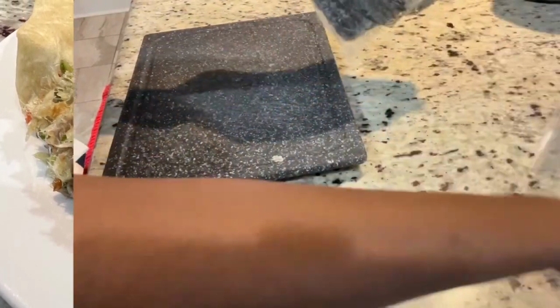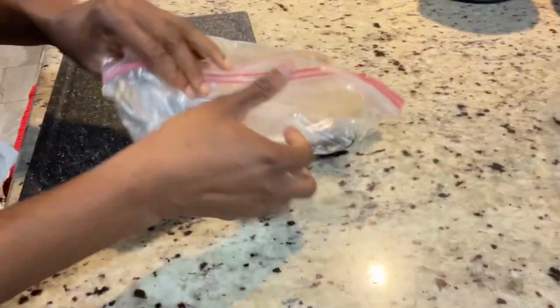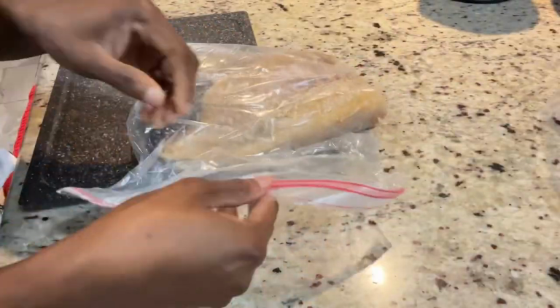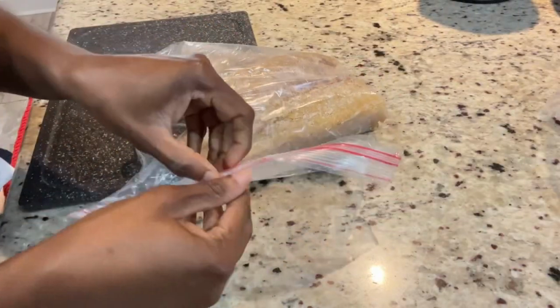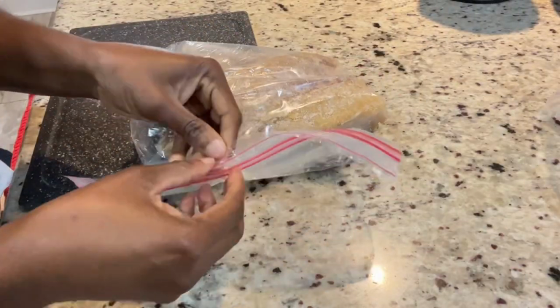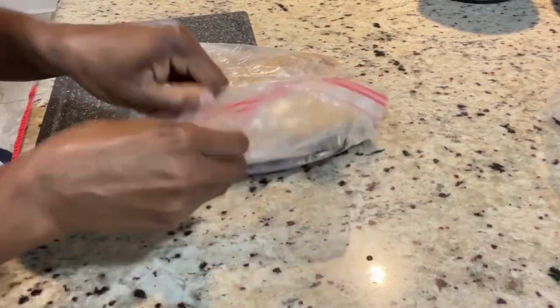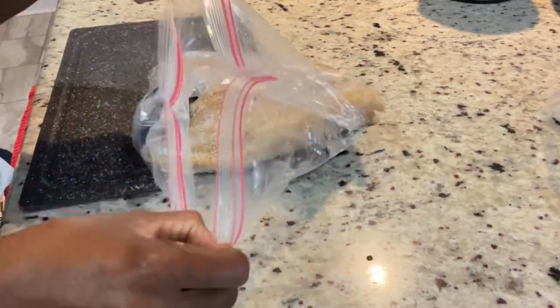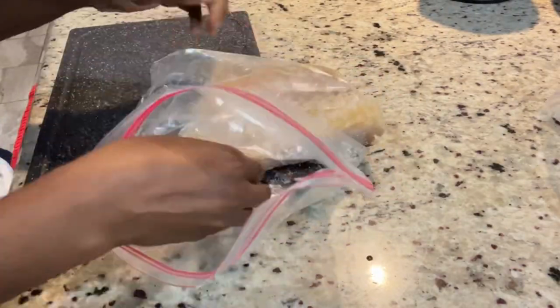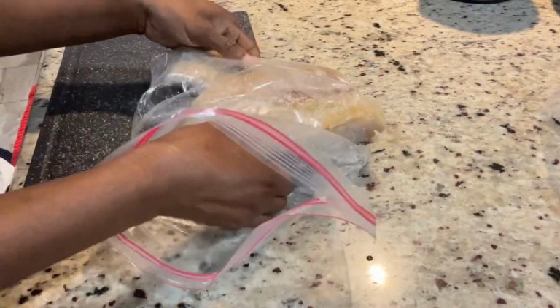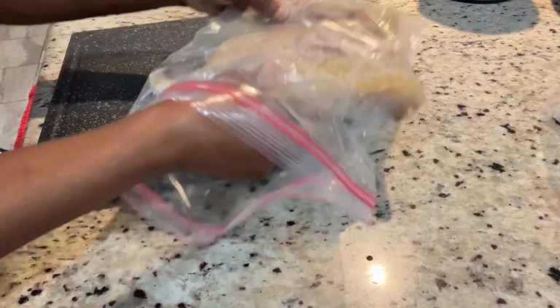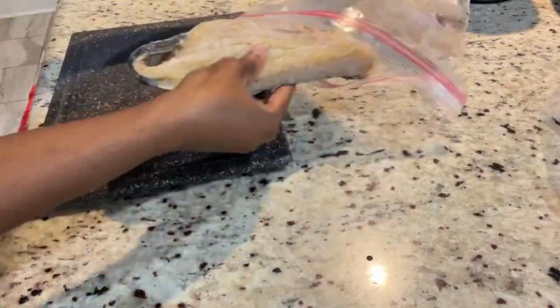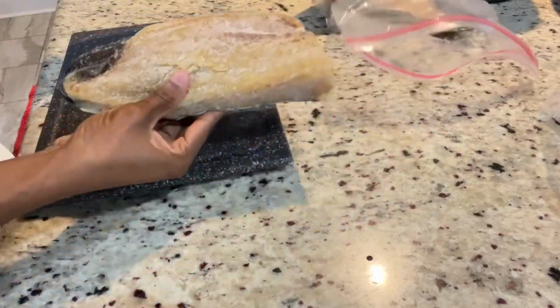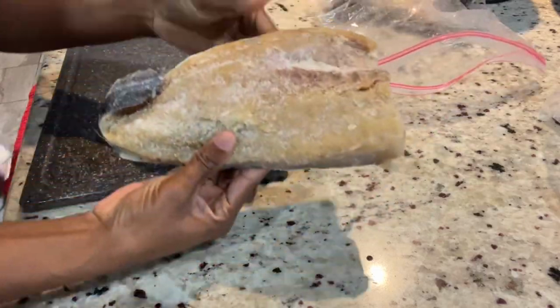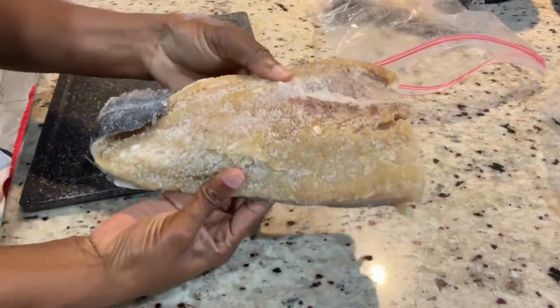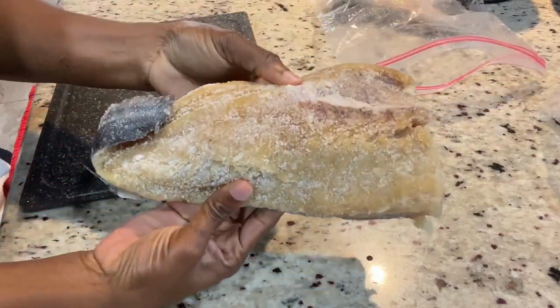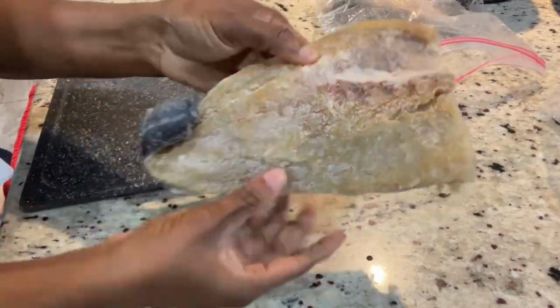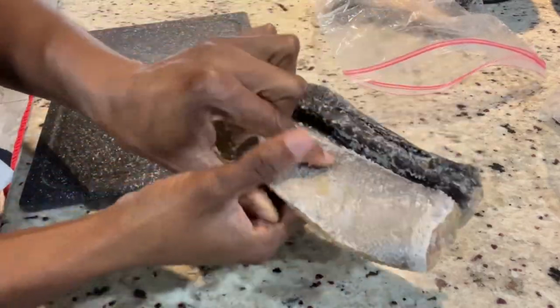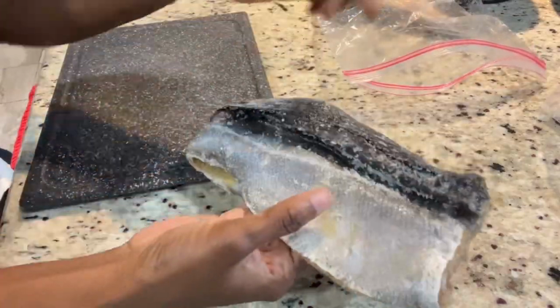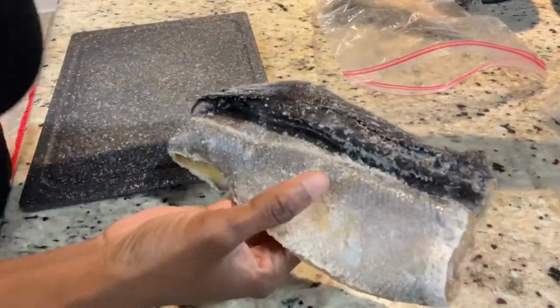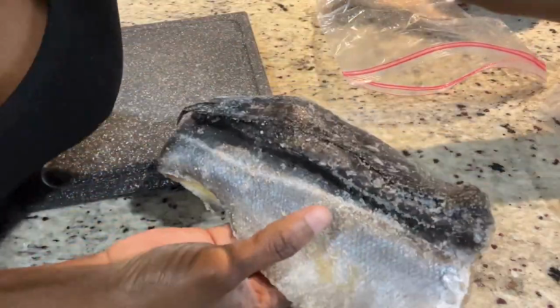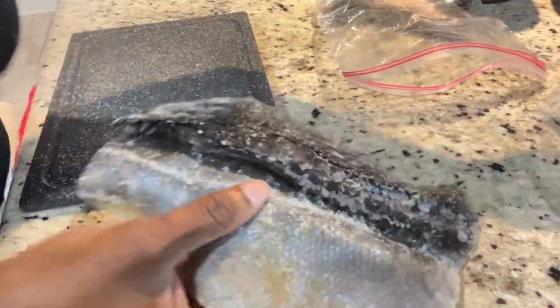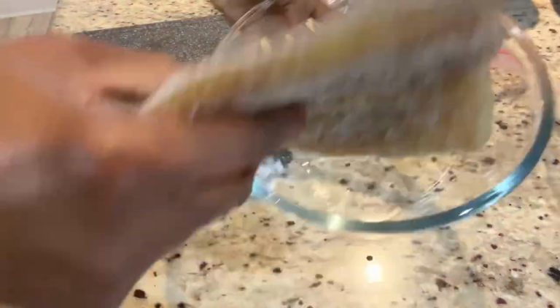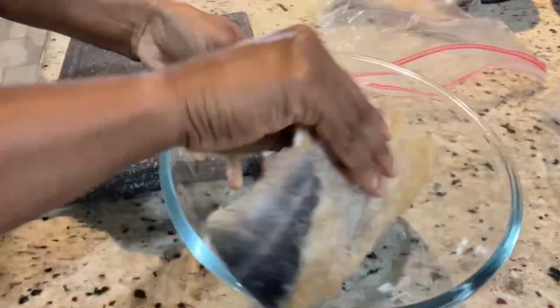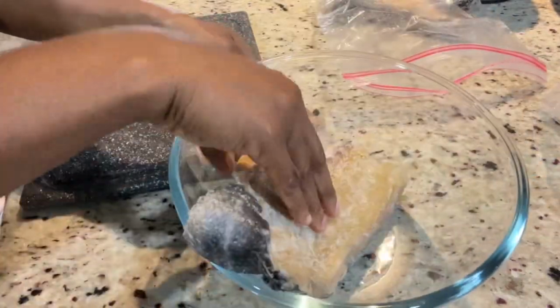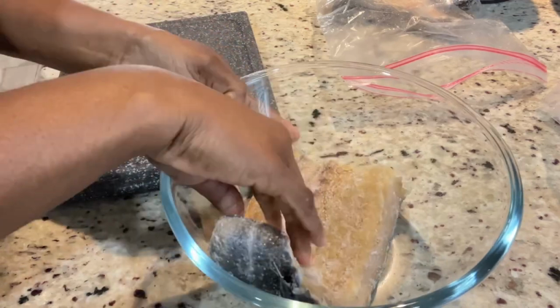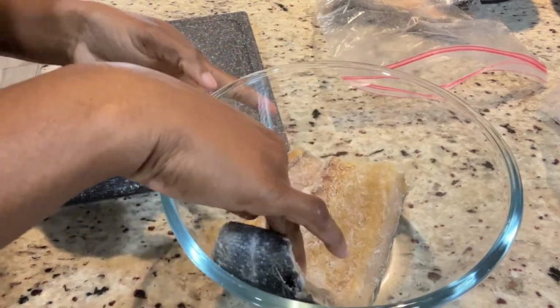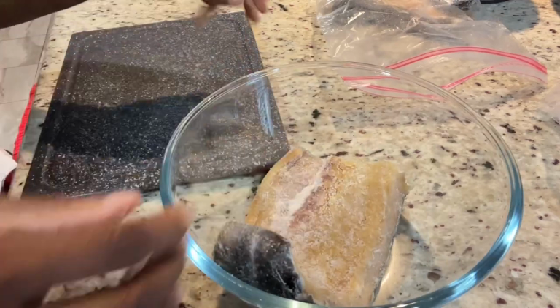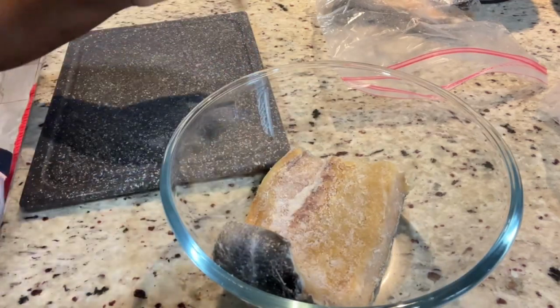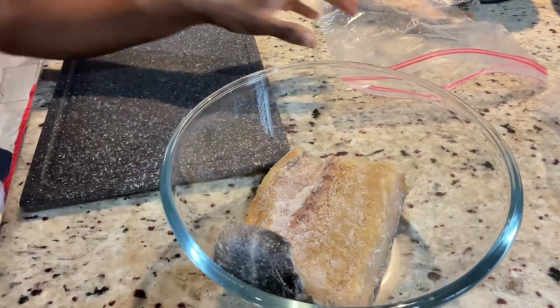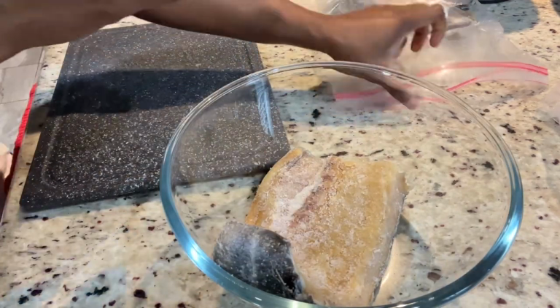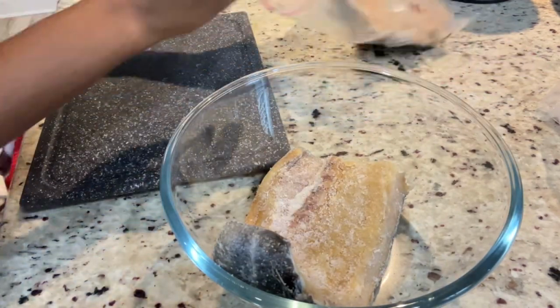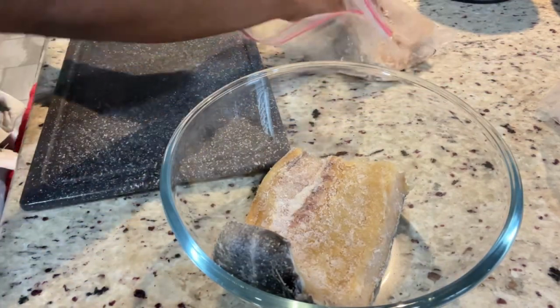First we're going to get our salt fish ready by soaking it. You can either soak it overnight or you can boil it a little to remove the salt. Either way, just make sure that your salt fish is not salty when you're ready to roast it.